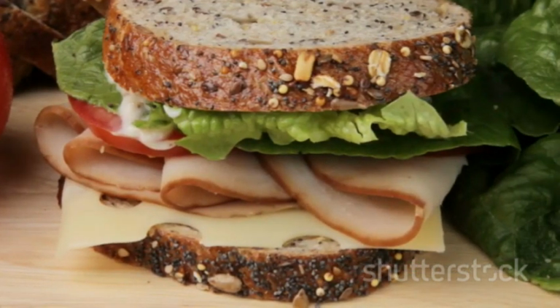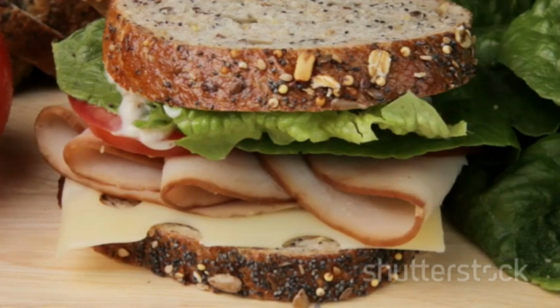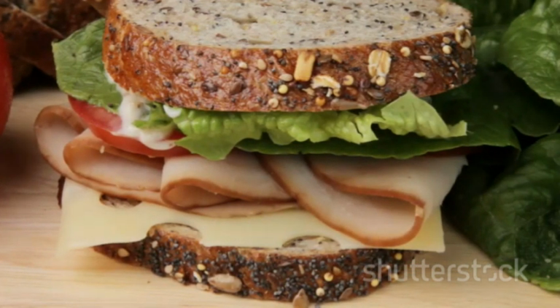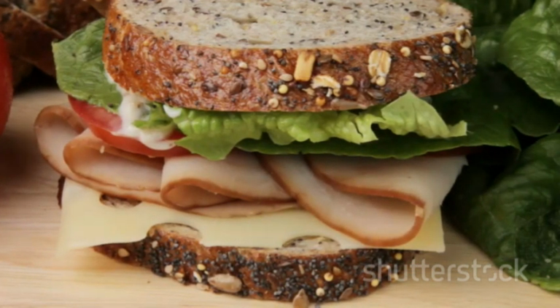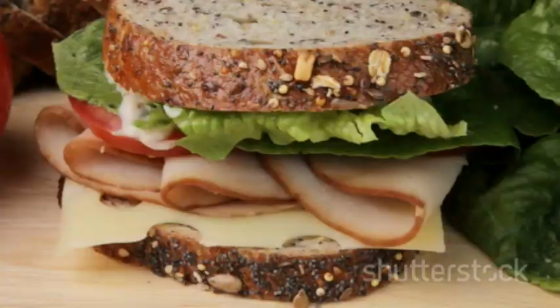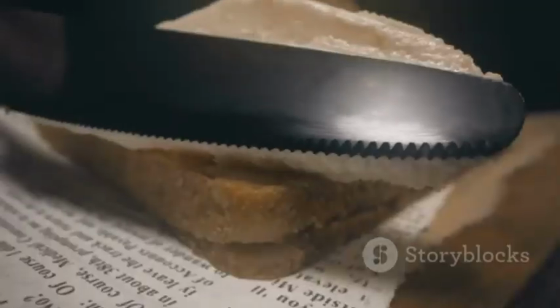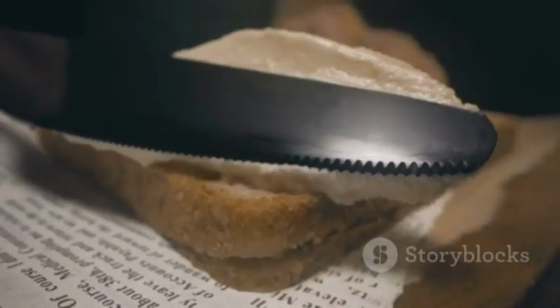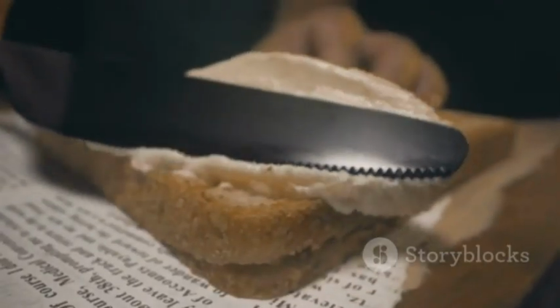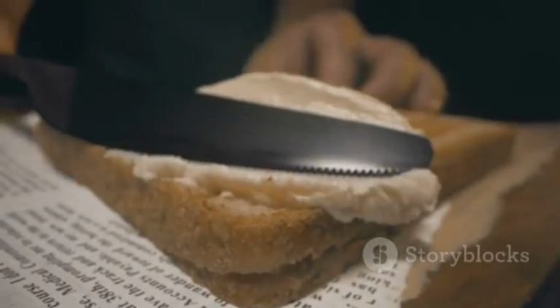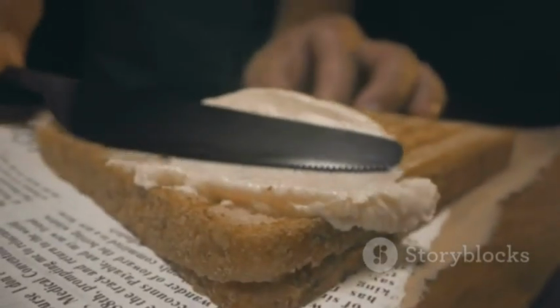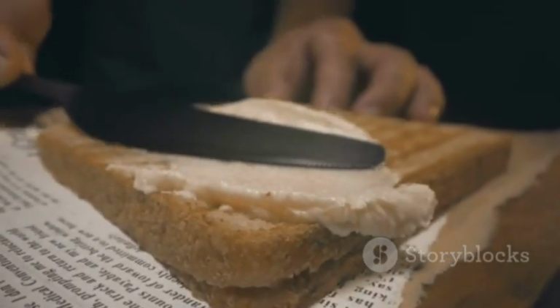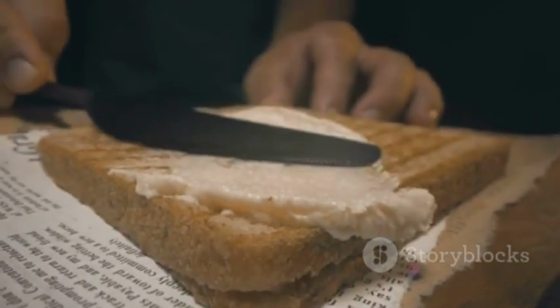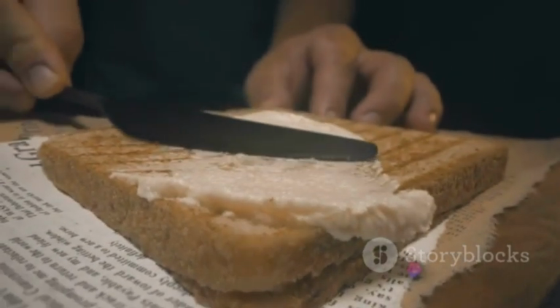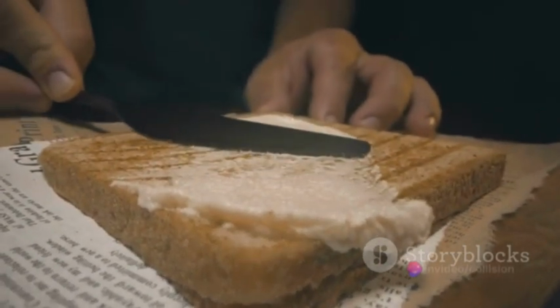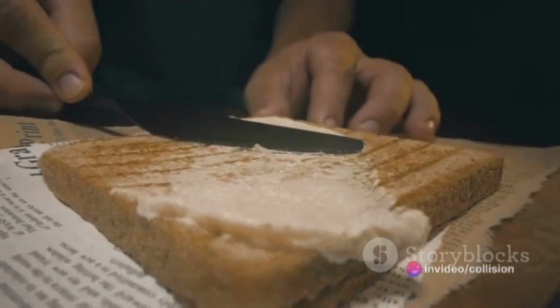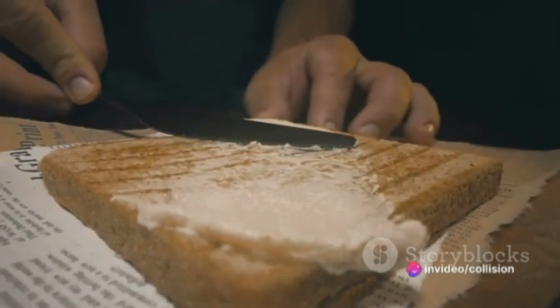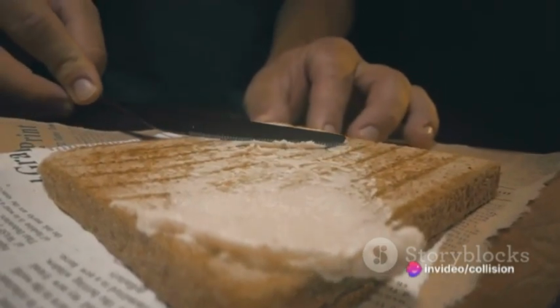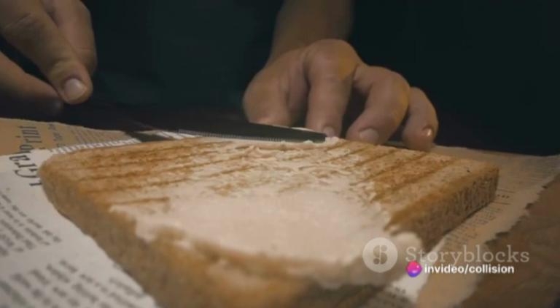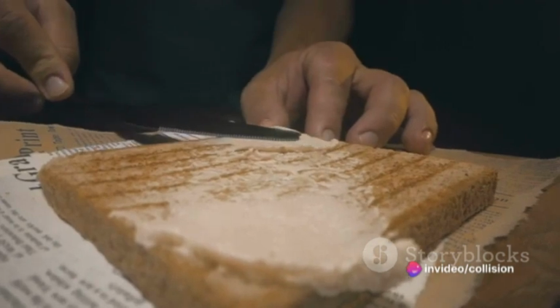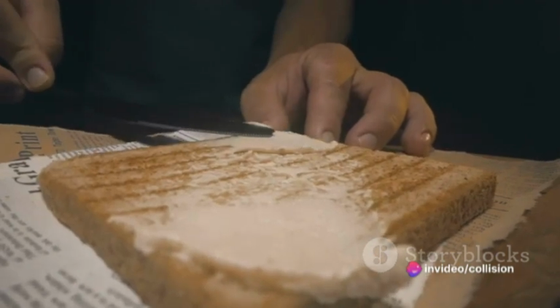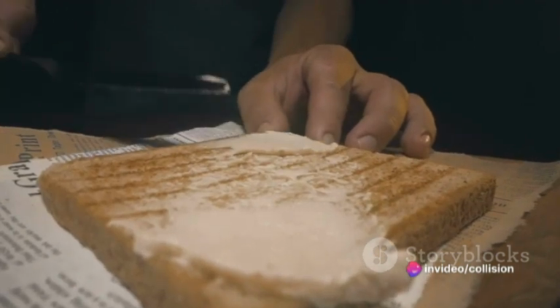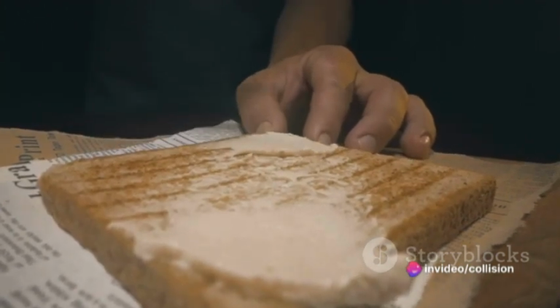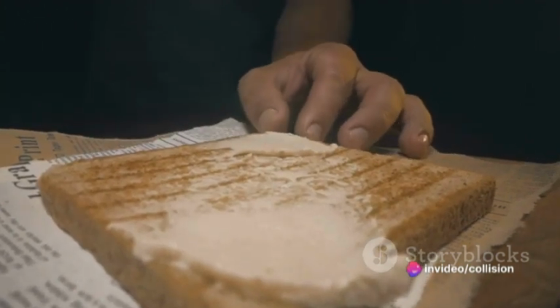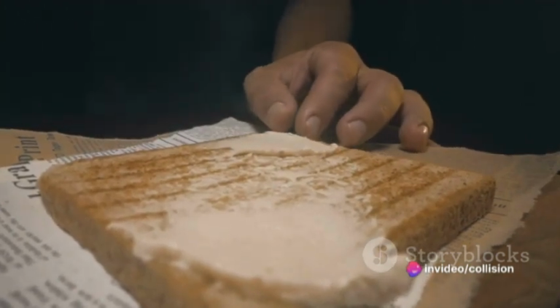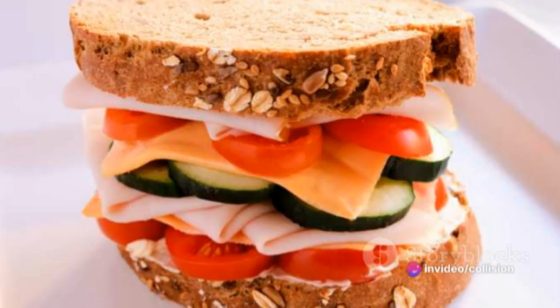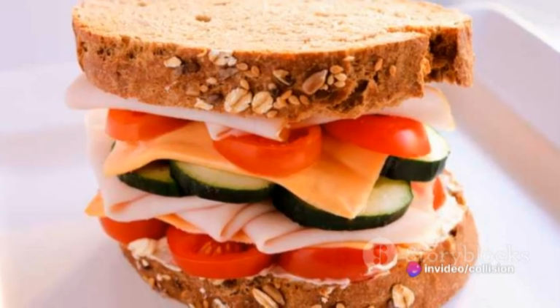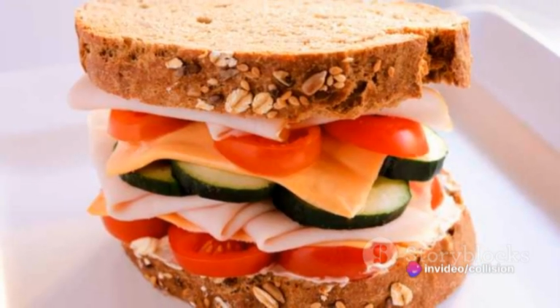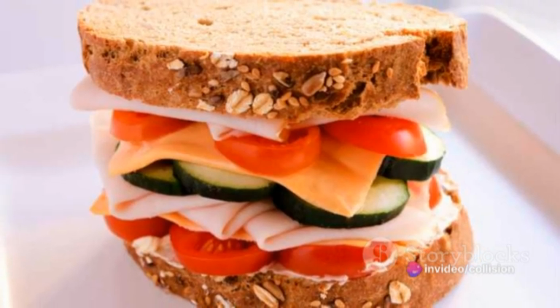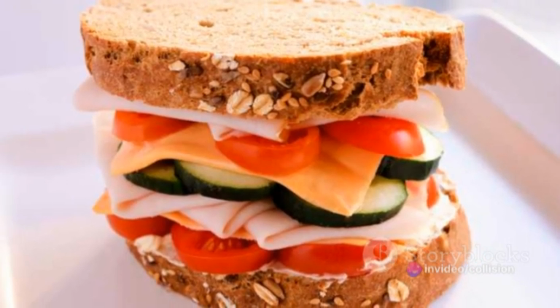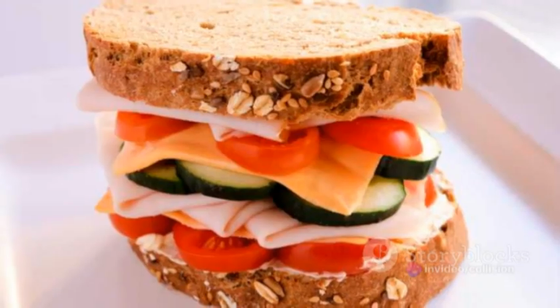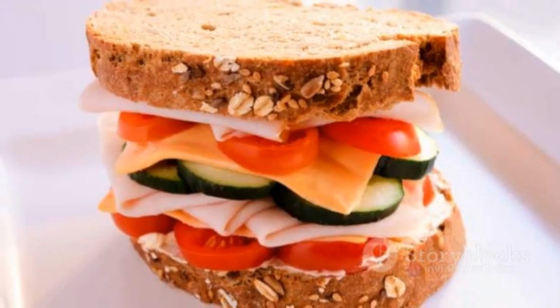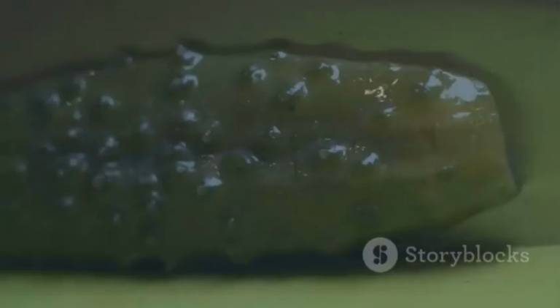First off, fetch two slices of your chosen bread. Spread a generous layer of peanut butter on one slice. This could be creamy if you like a smooth texture, or crunchy if you crave a little bit of crunch in every bite. Next comes the pickles.